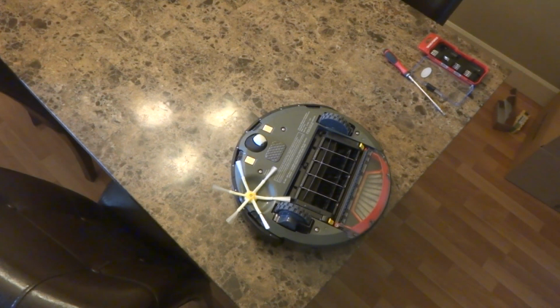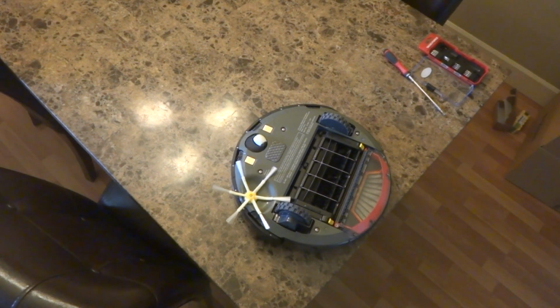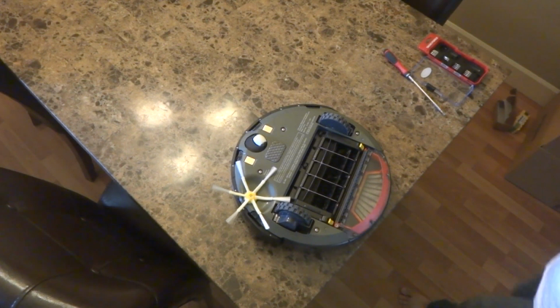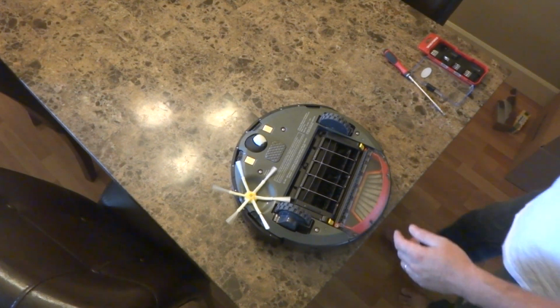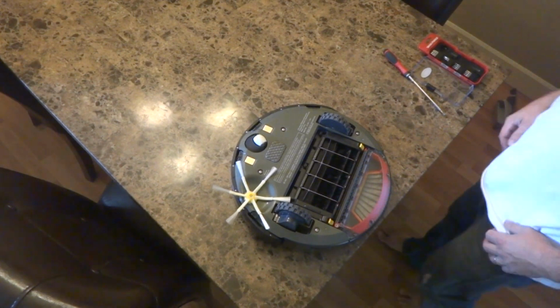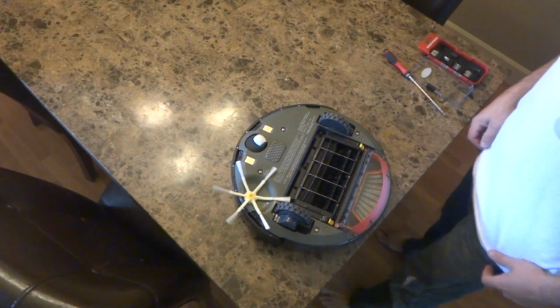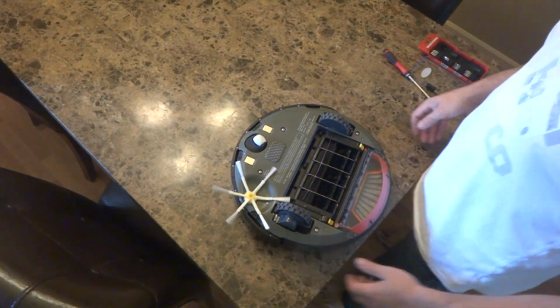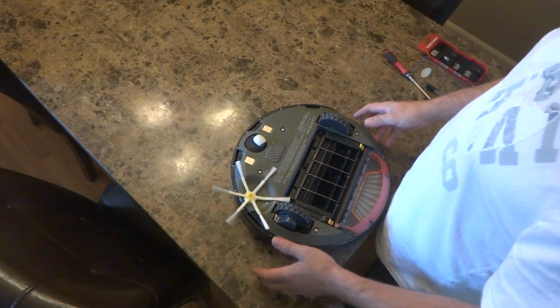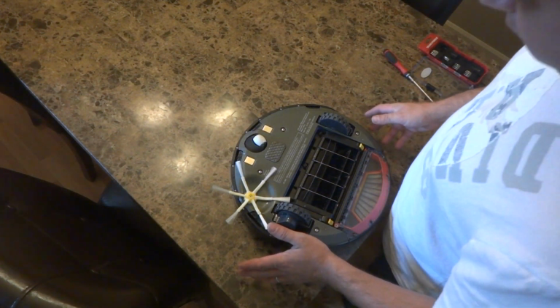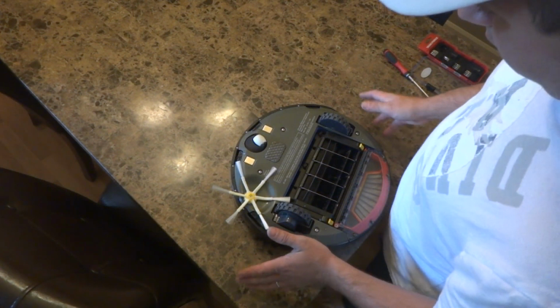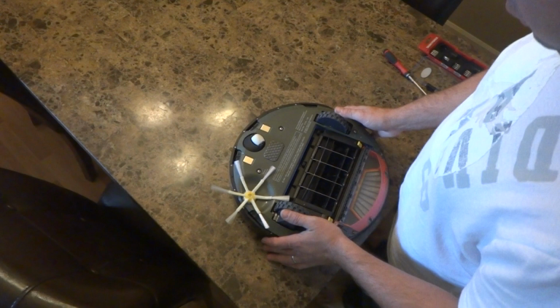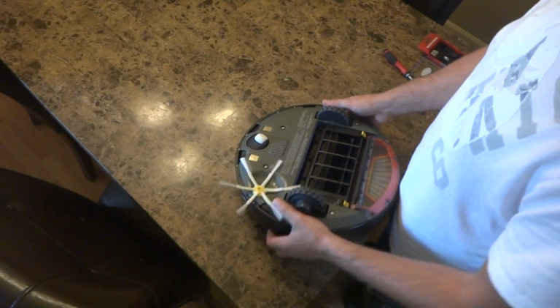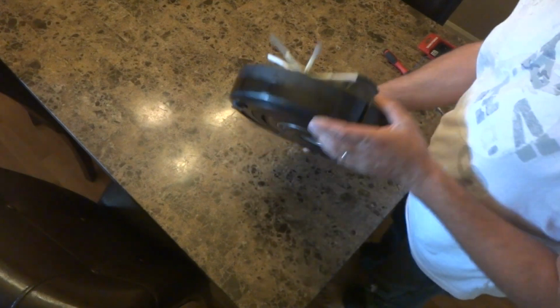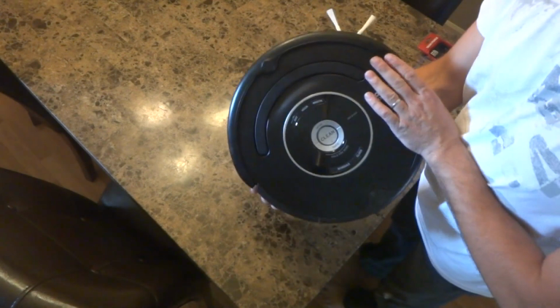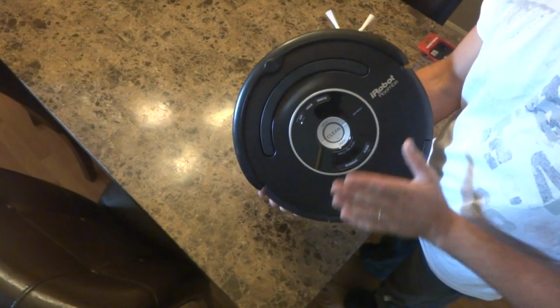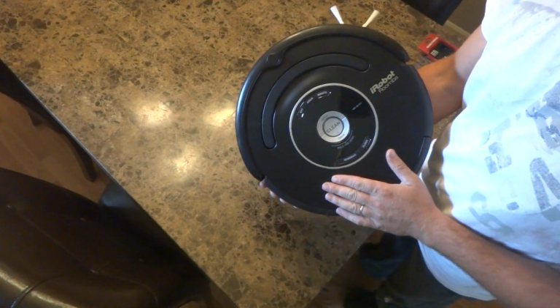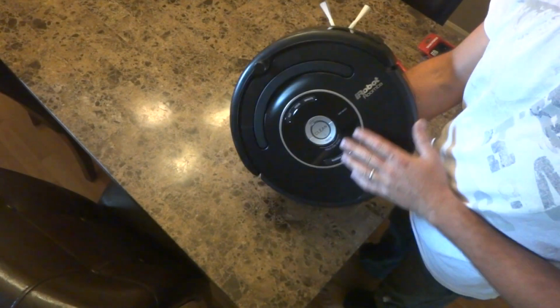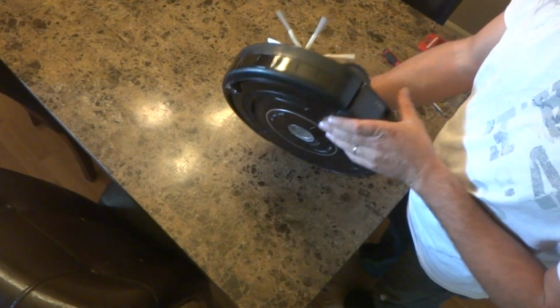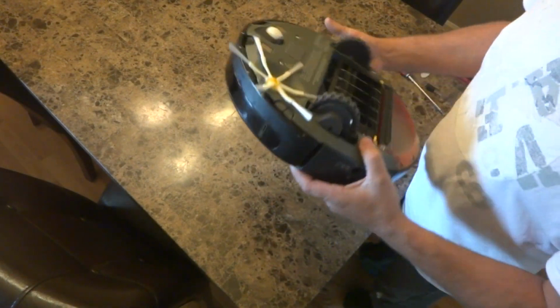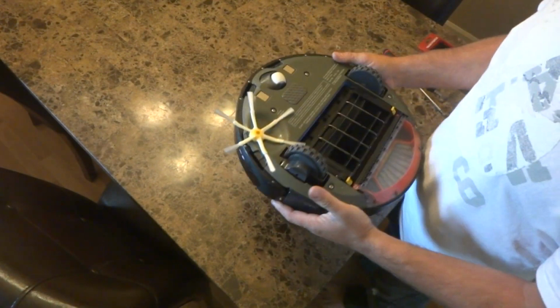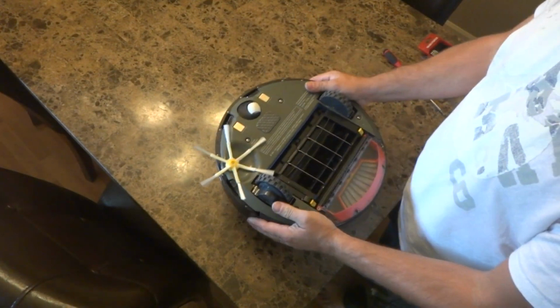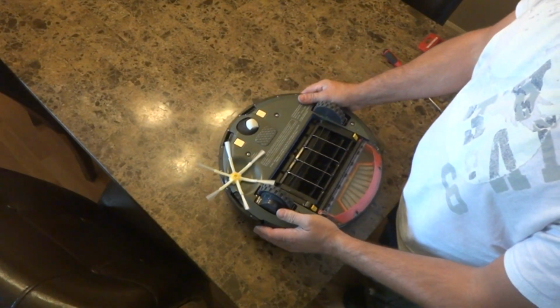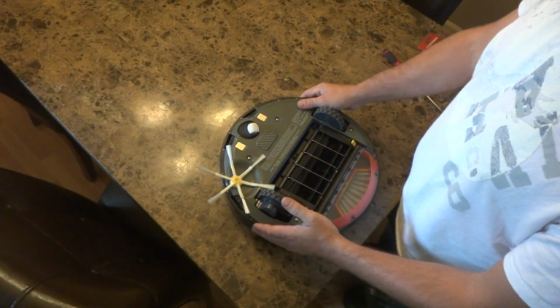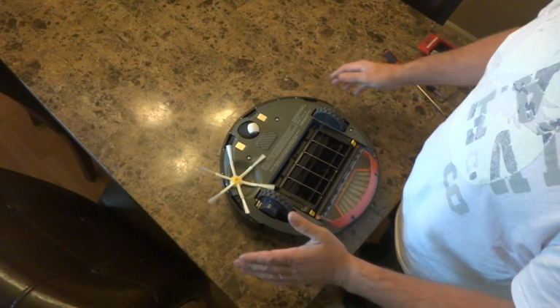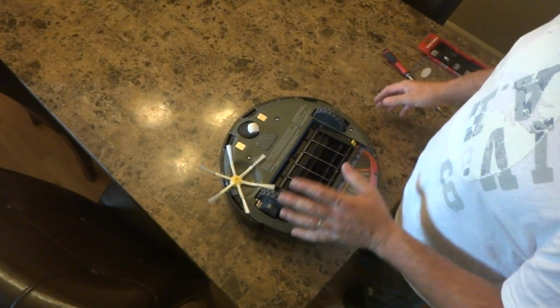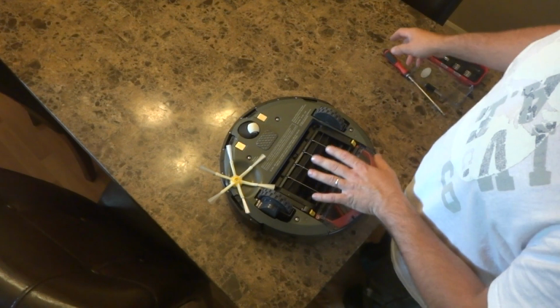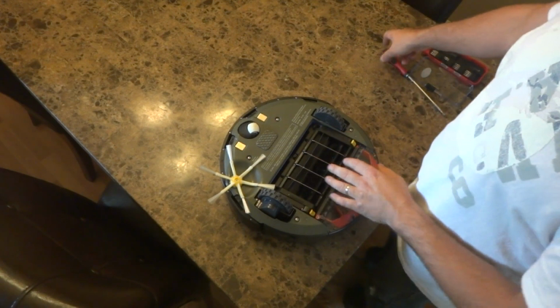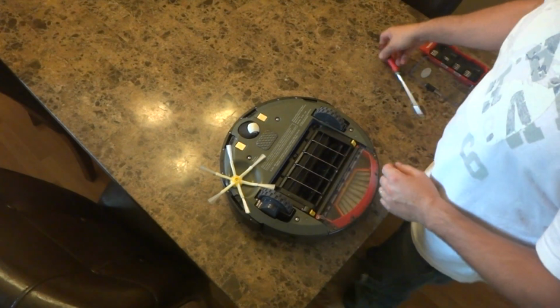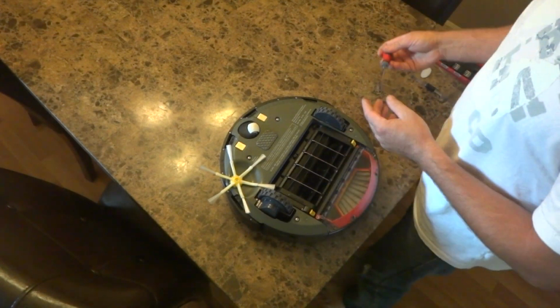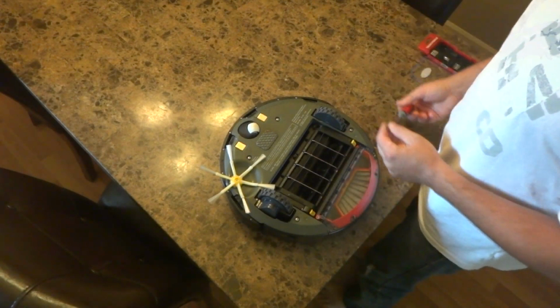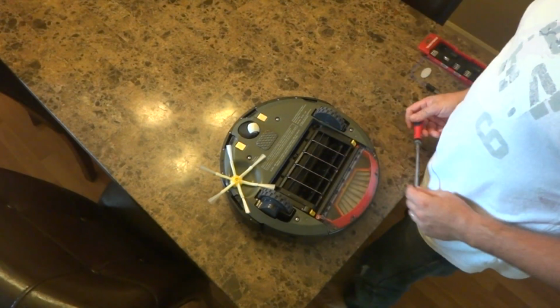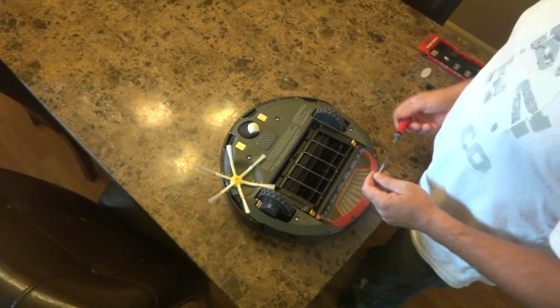Alright, hello and welcome to the iRobot channel. Here we got the iRobot Roomba 580 model and I'll show you how to remove the modules on it.